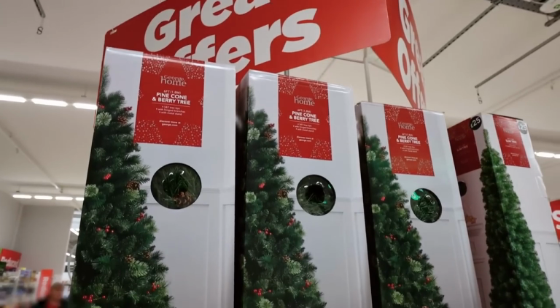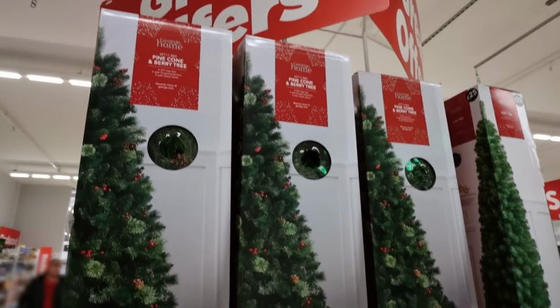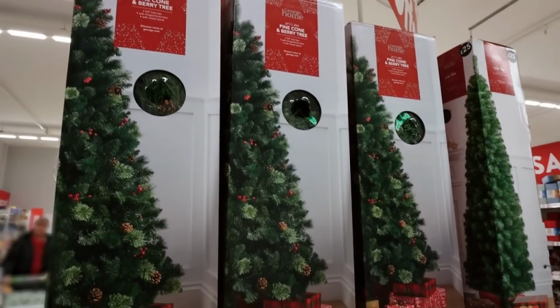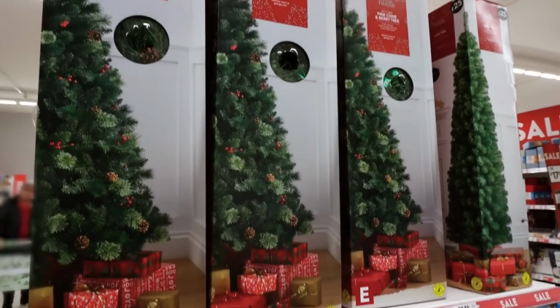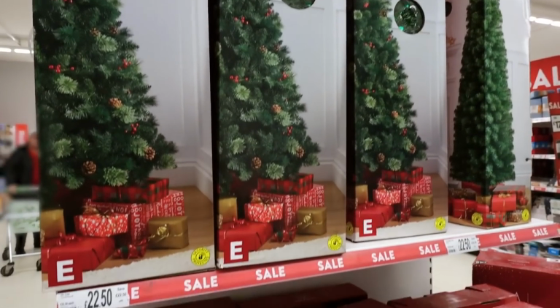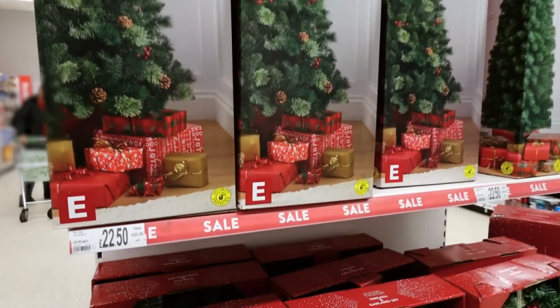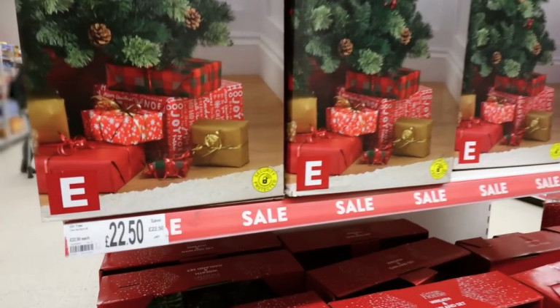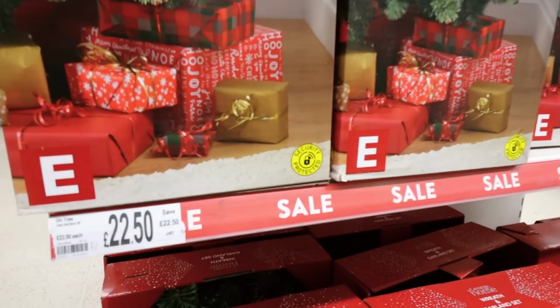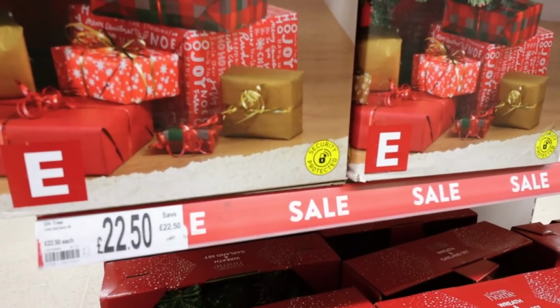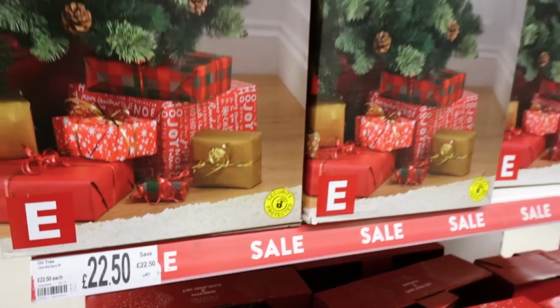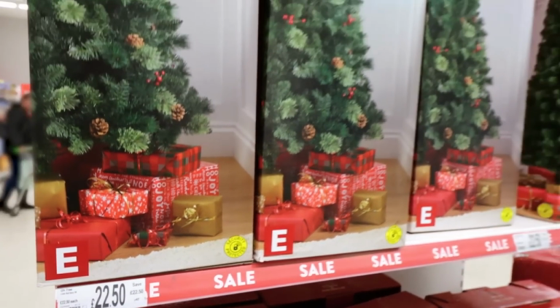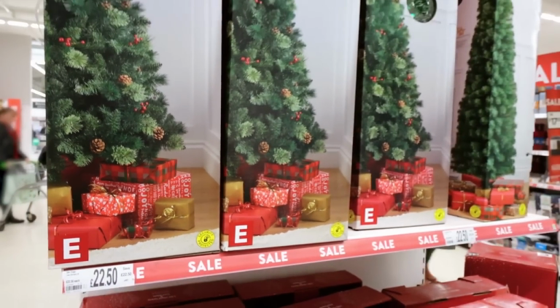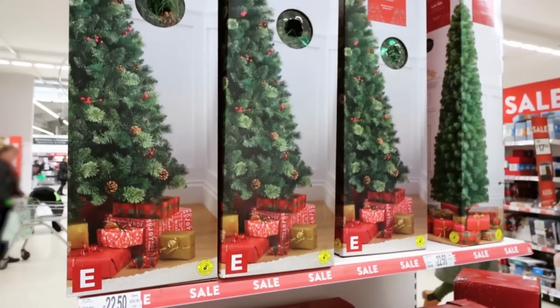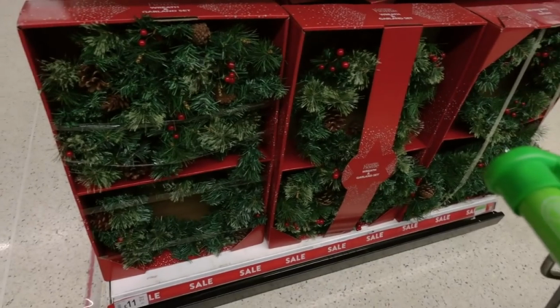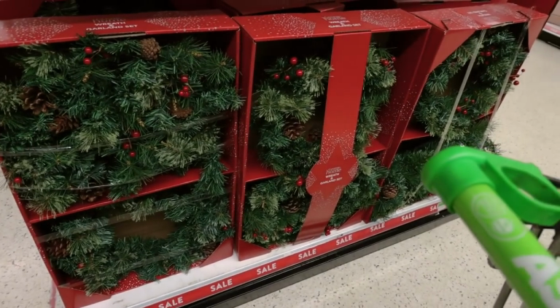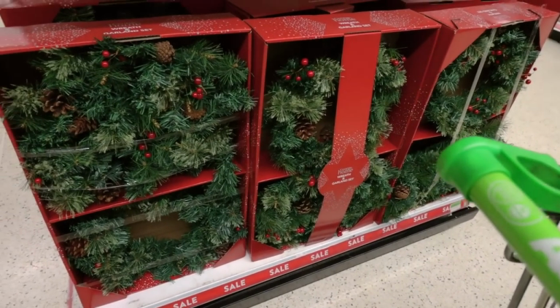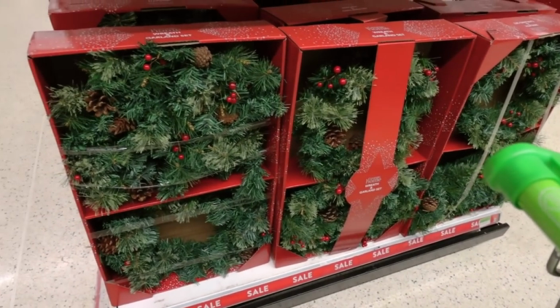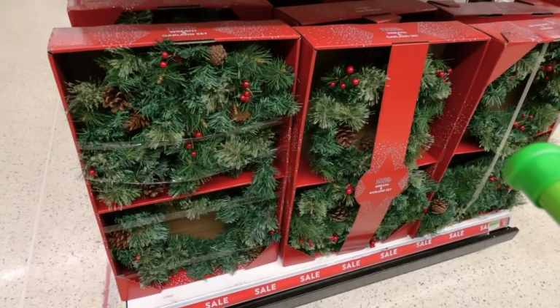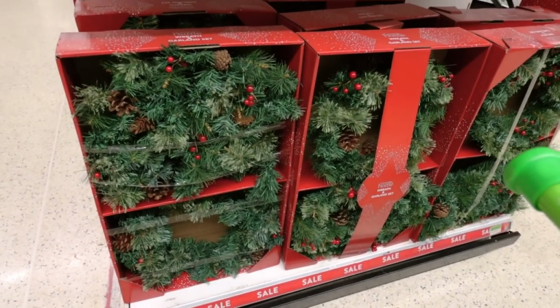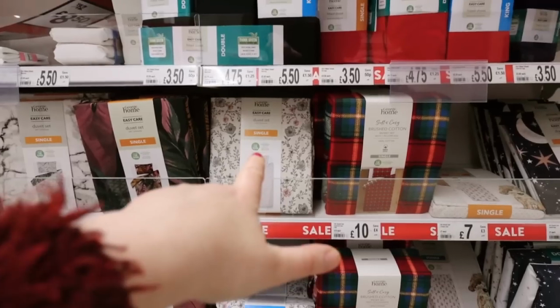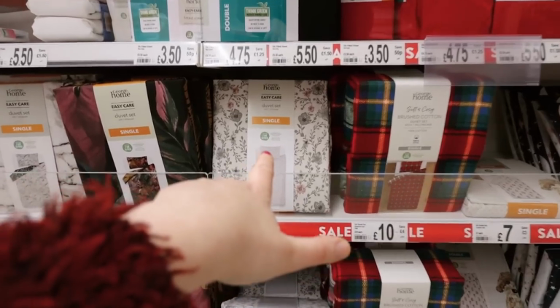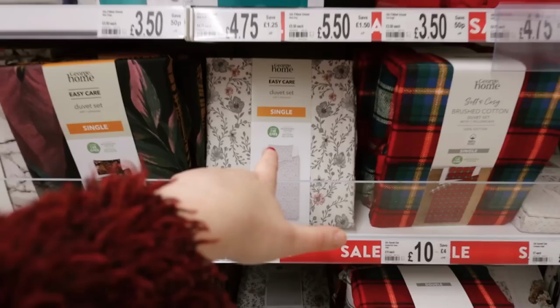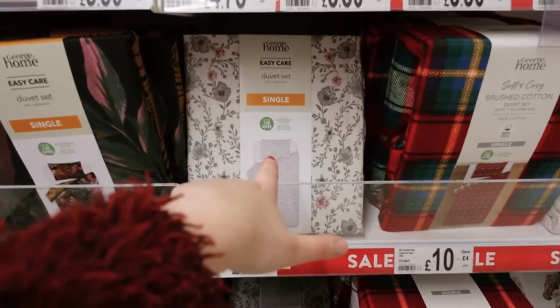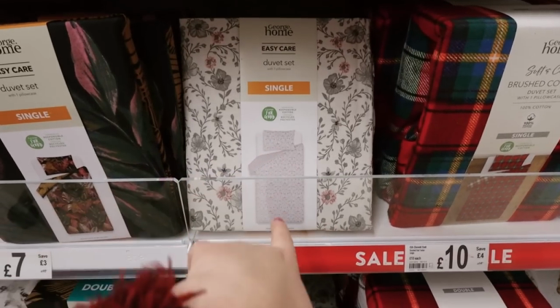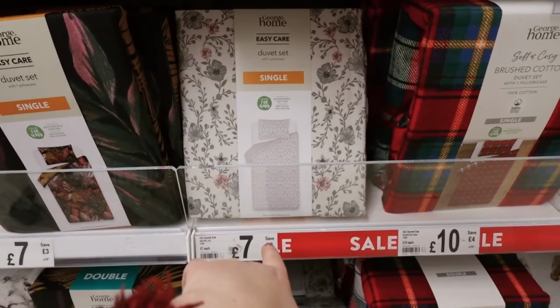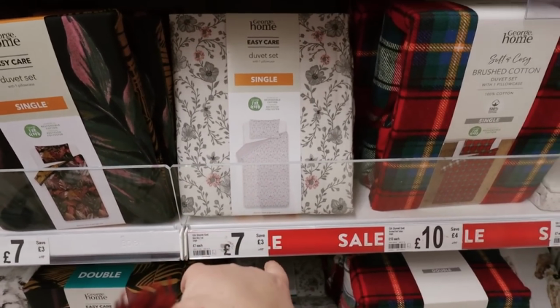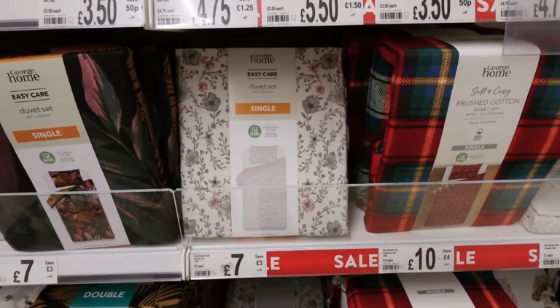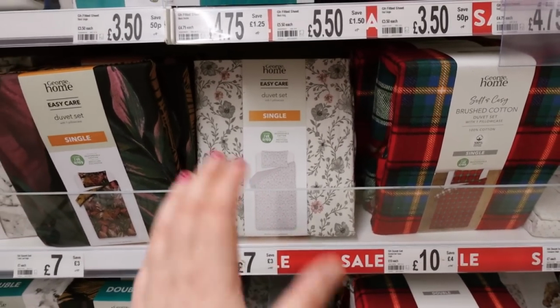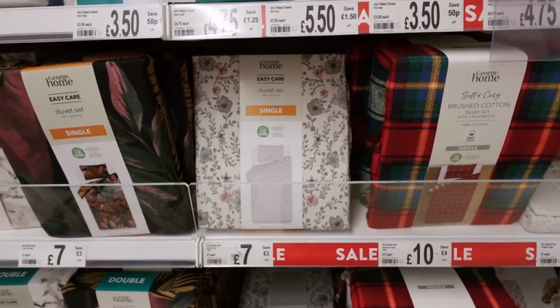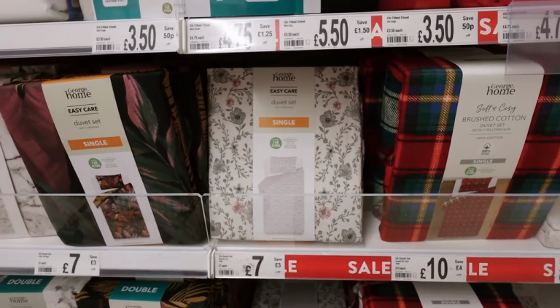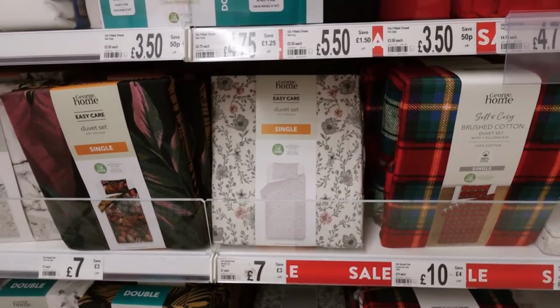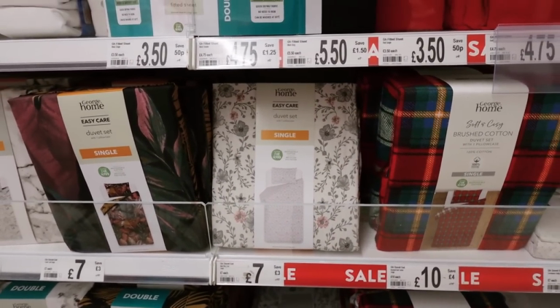These Christmas trees here are pretty much half price - they were £45, now £20 to £50. The wreaths are about half price as well, now £11. I quite like this duvet set here for £7, down from £10, but I just don't need any - we have some.